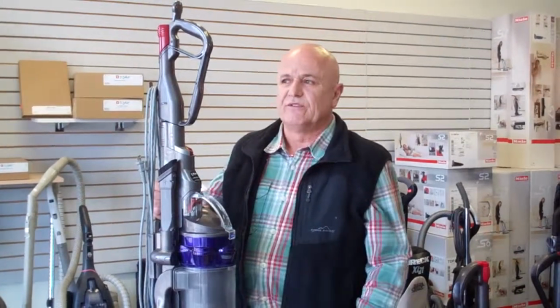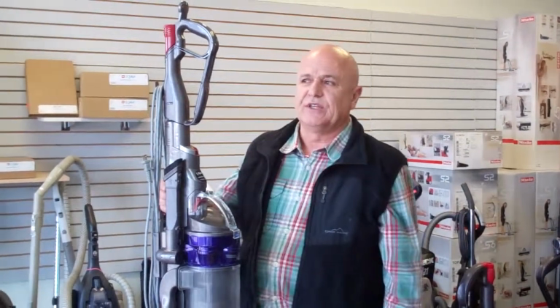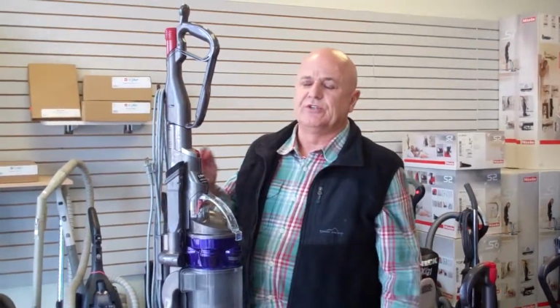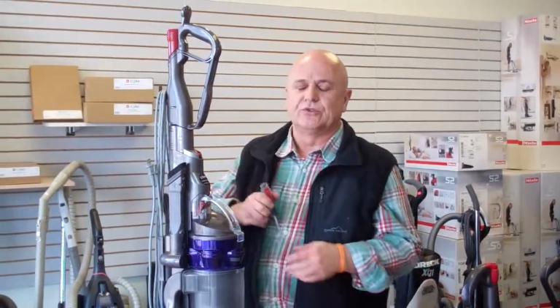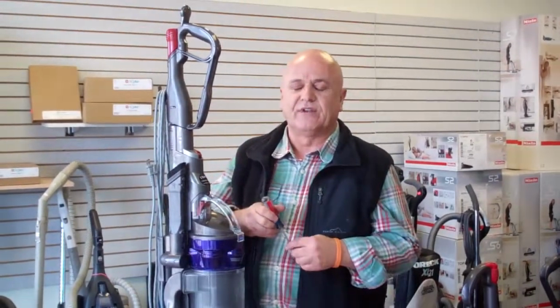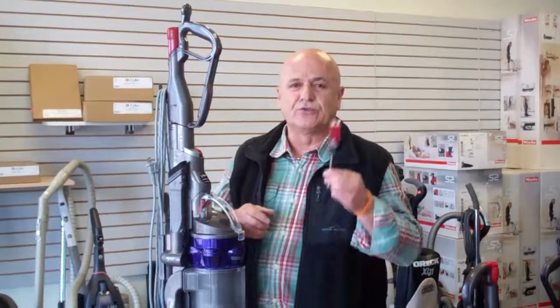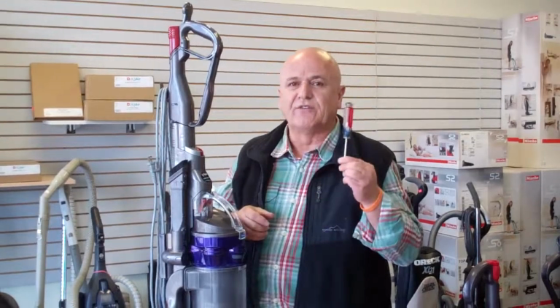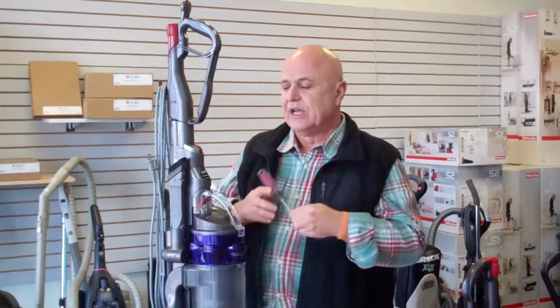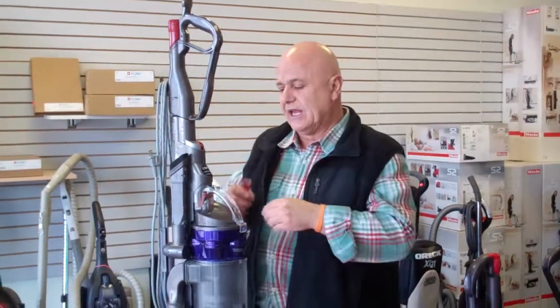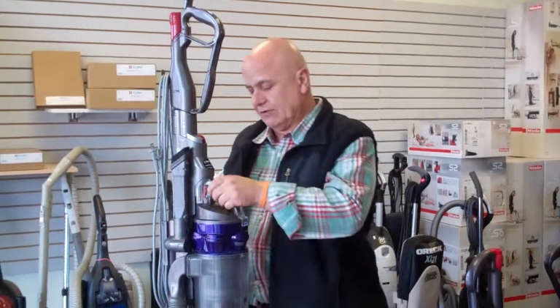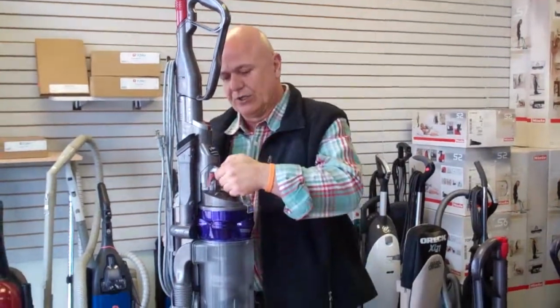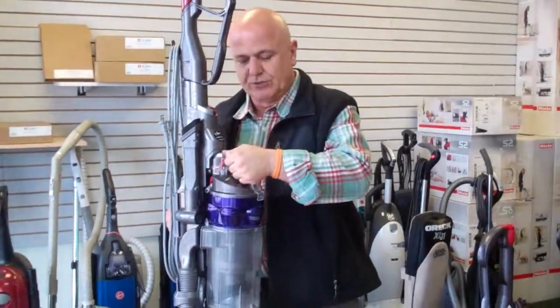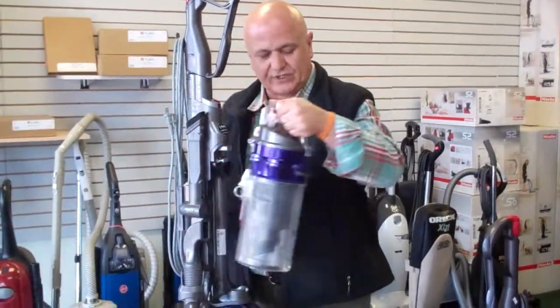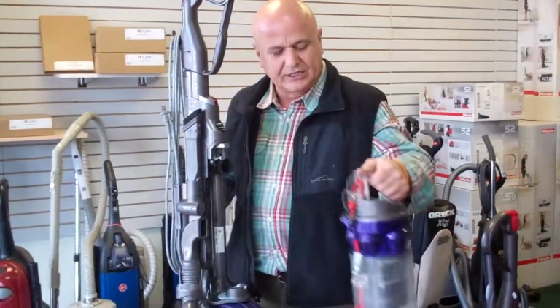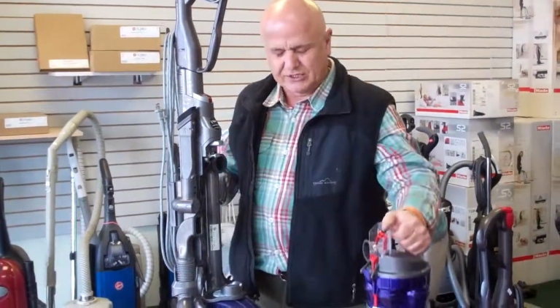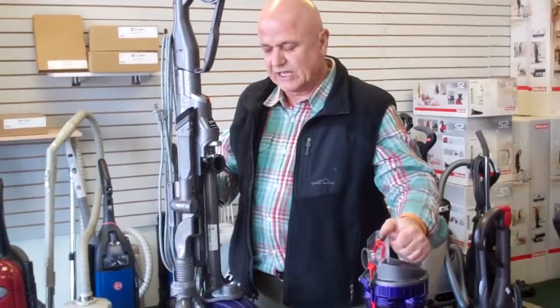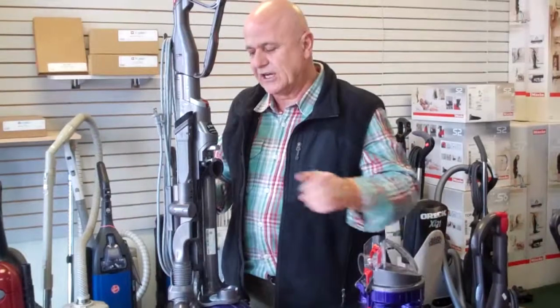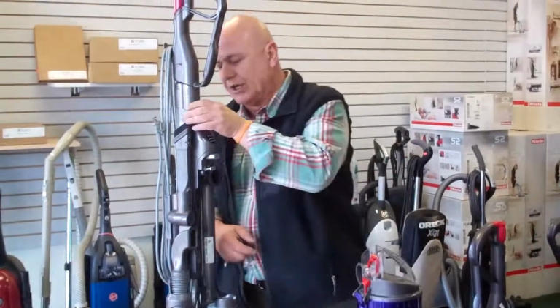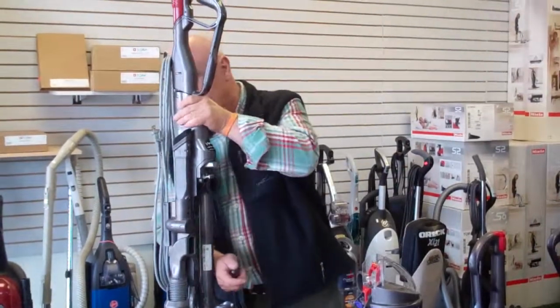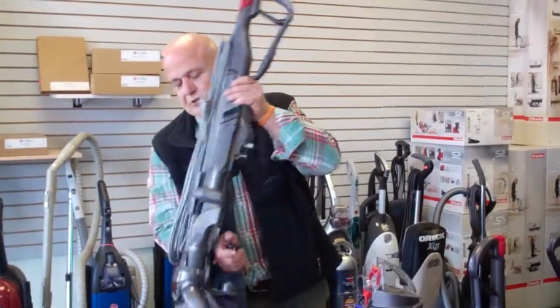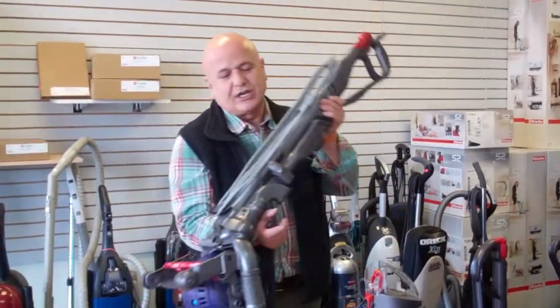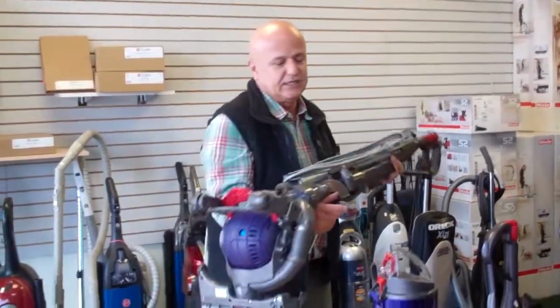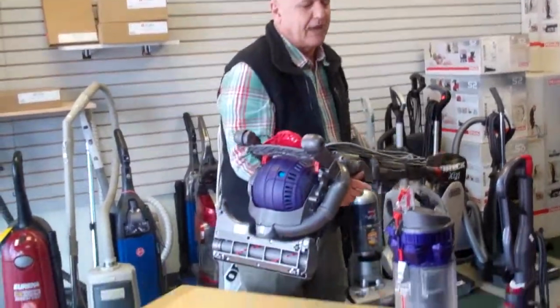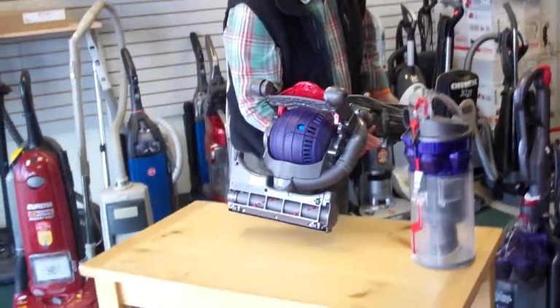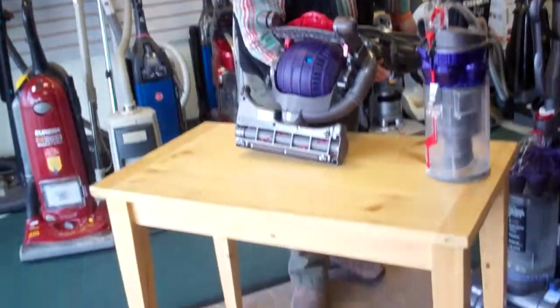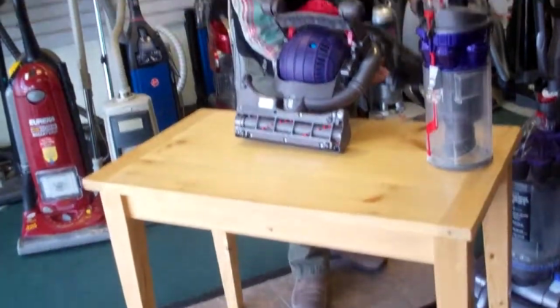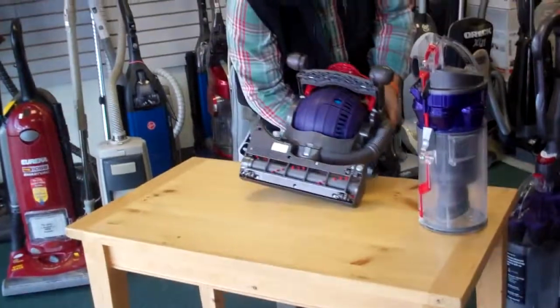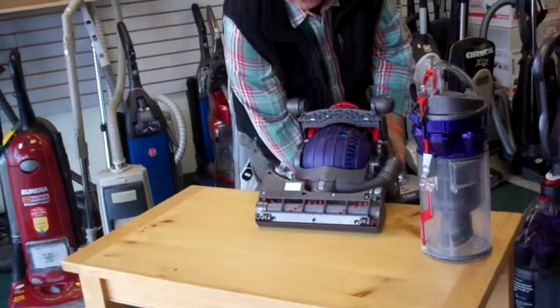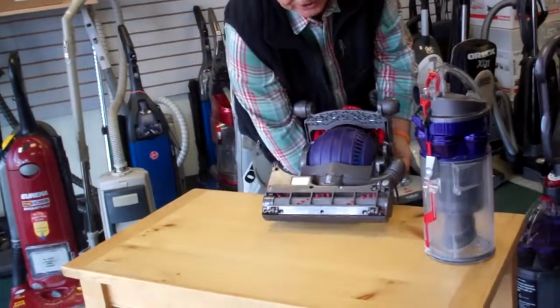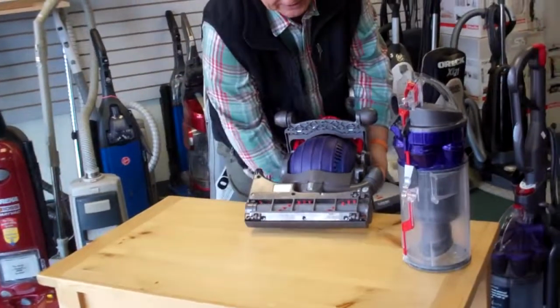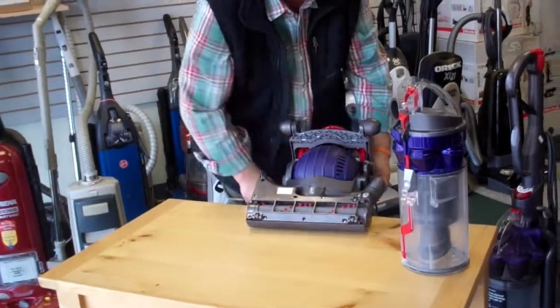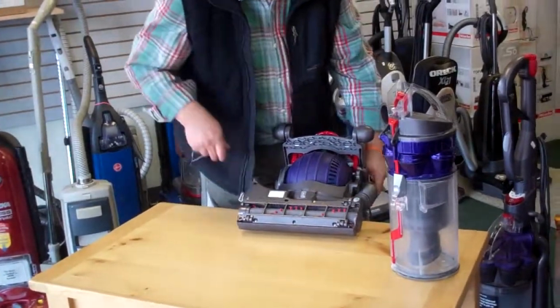First thing you need to do, get a flat screwdriver. What you want to do is remove the cyclone out of the way. Take the machine and lay it back flat on the floor or on a table like I'm doing right now.